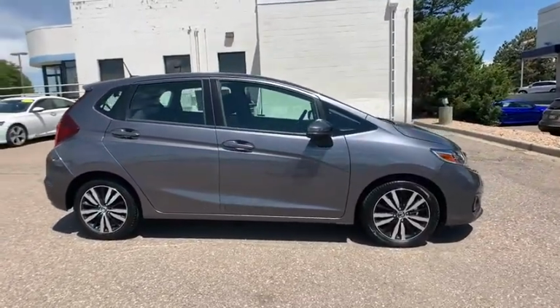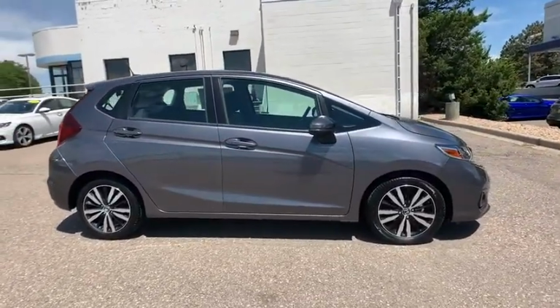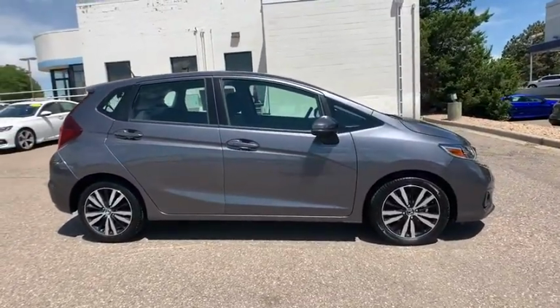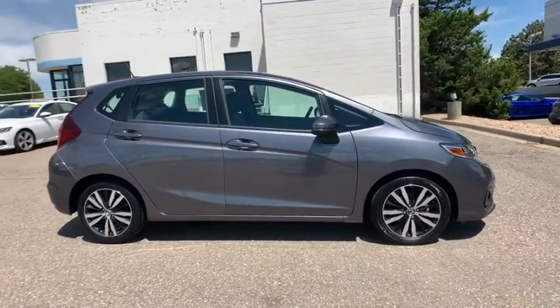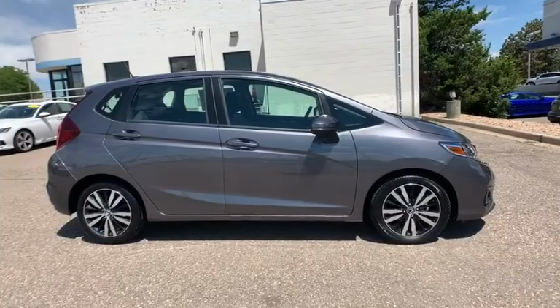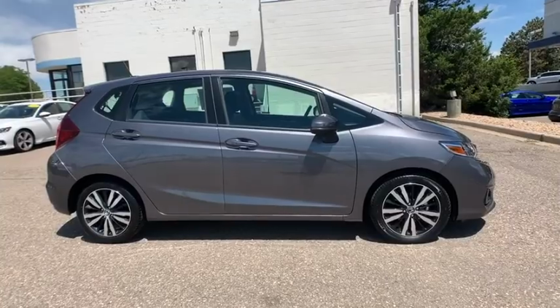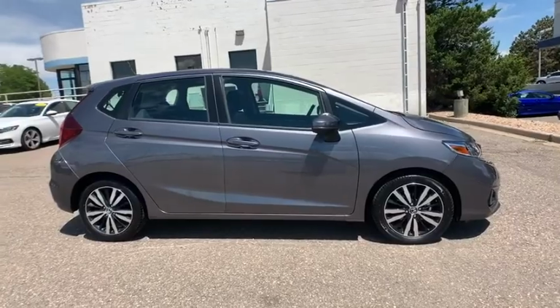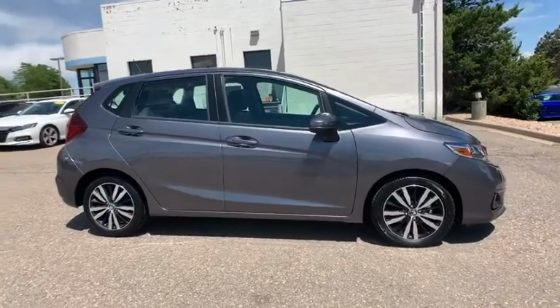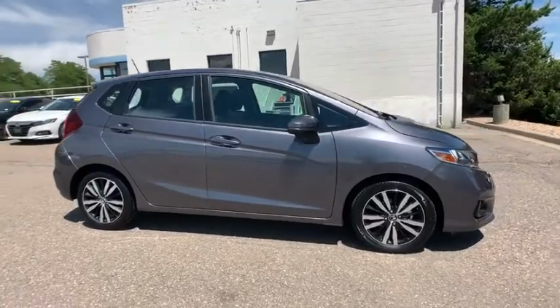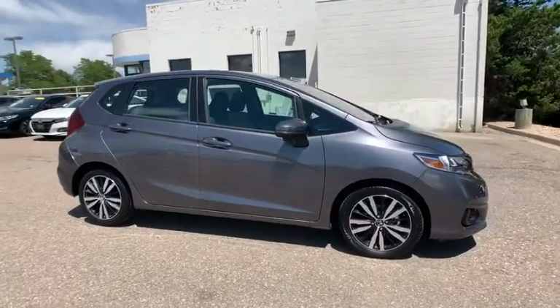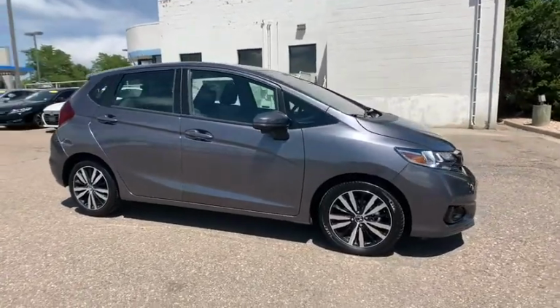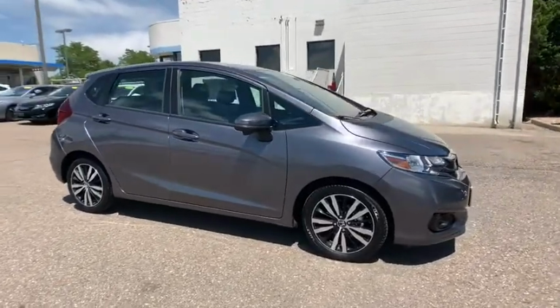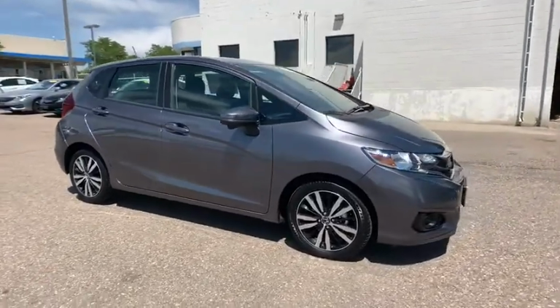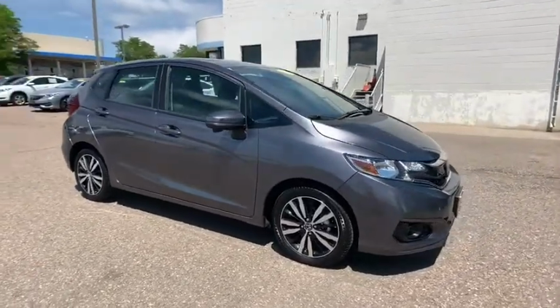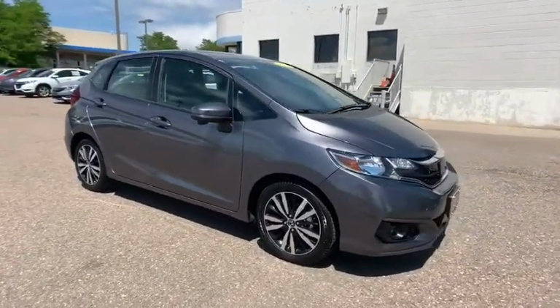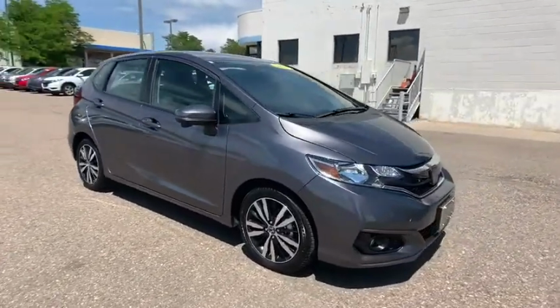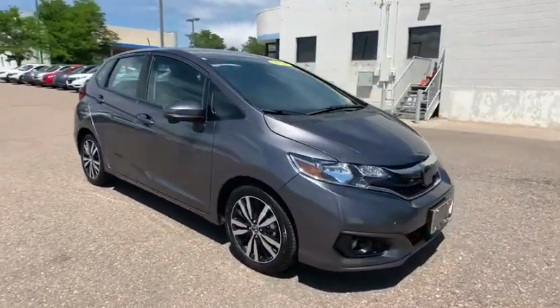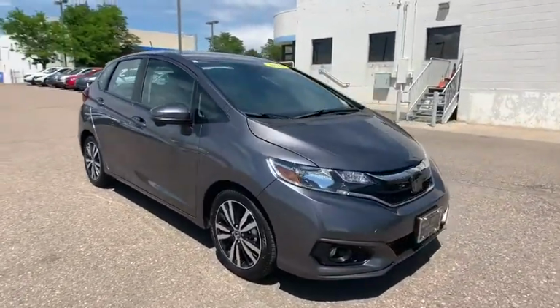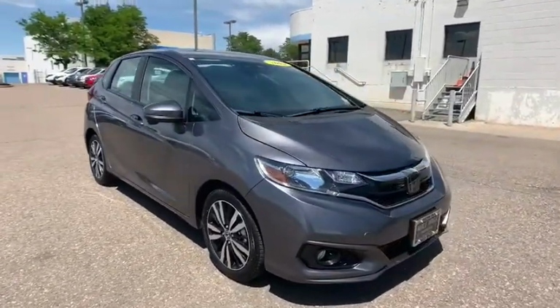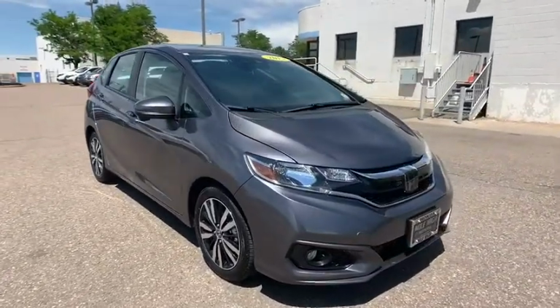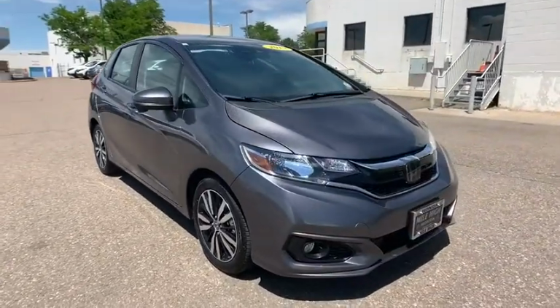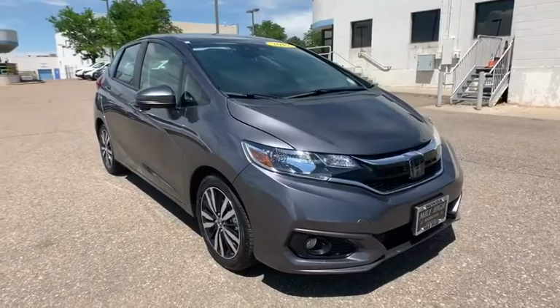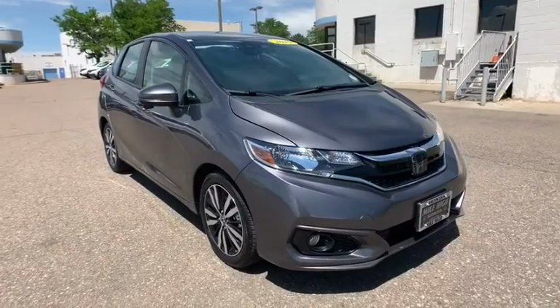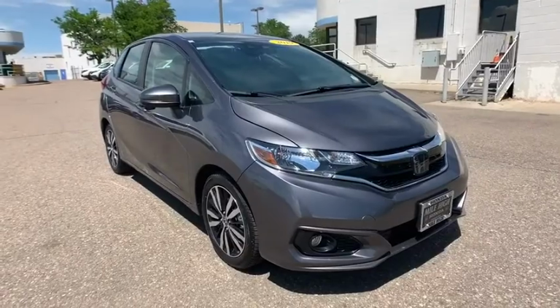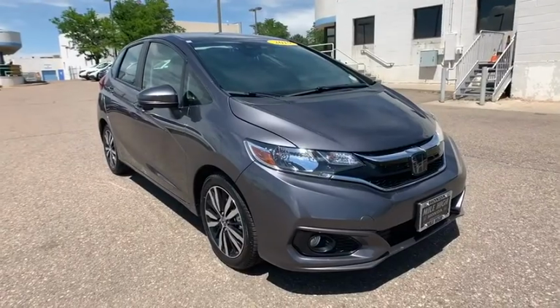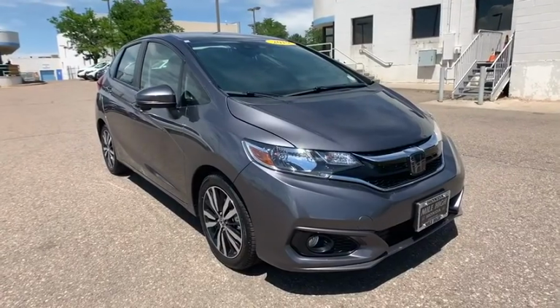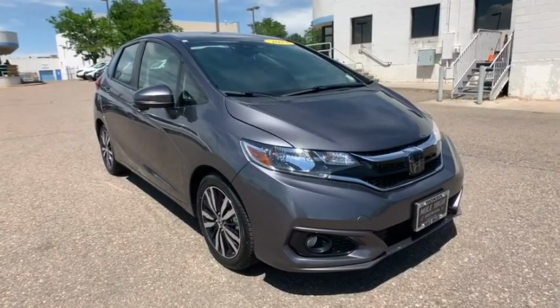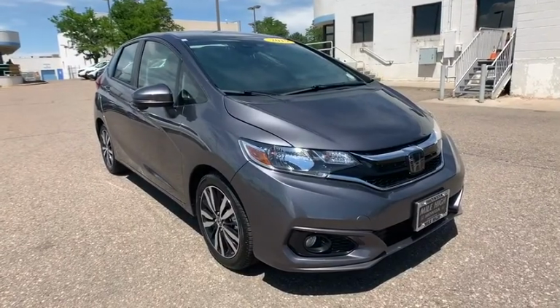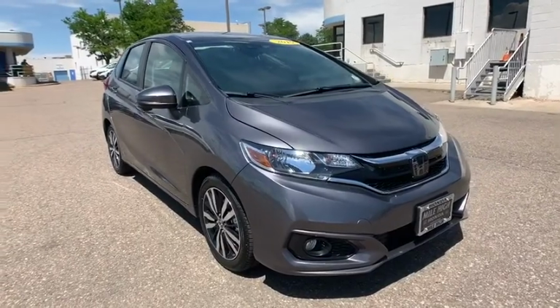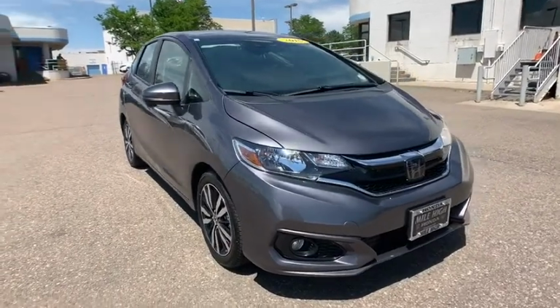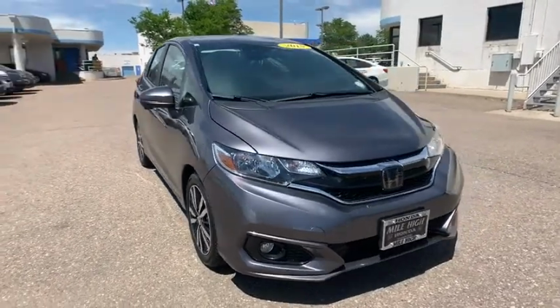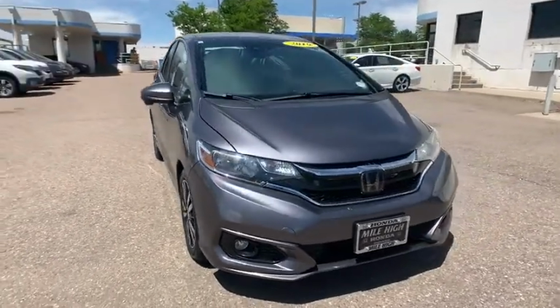Aluminum wheels, keyless start, cruise control, floor mats, front wheel drive, AM FM stereo radio, rear defrost, trip computer, MP3 player.